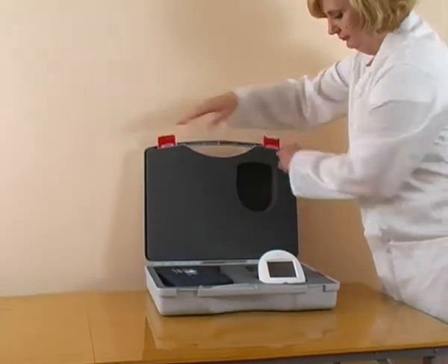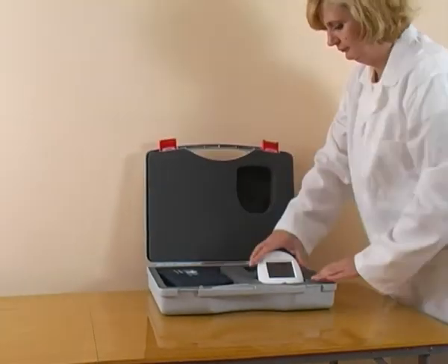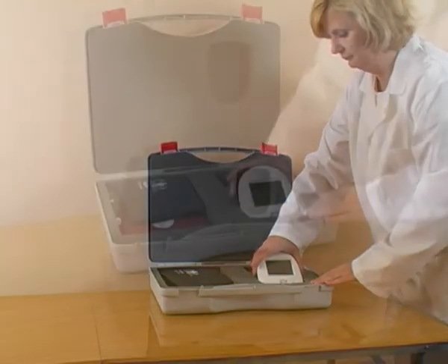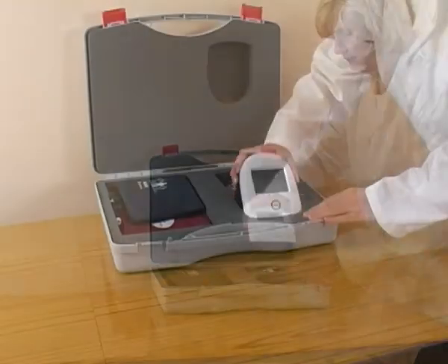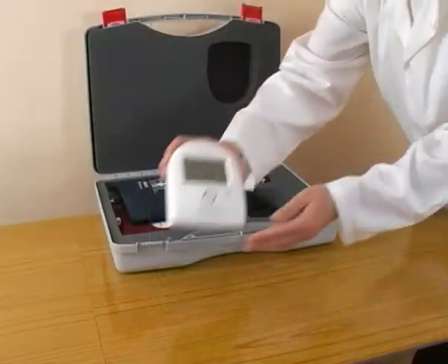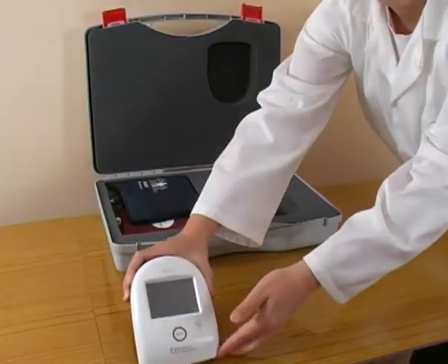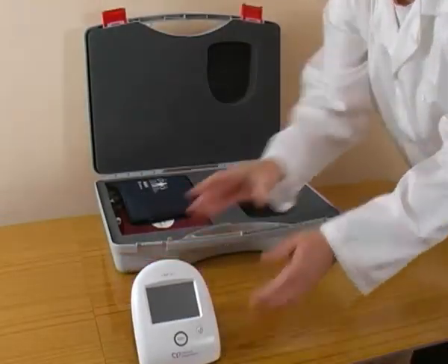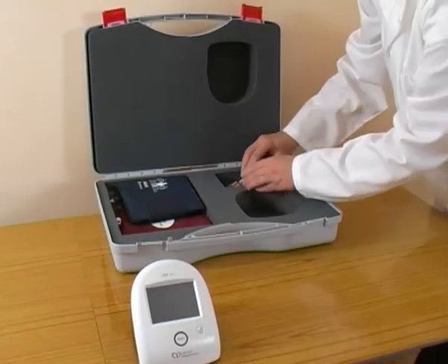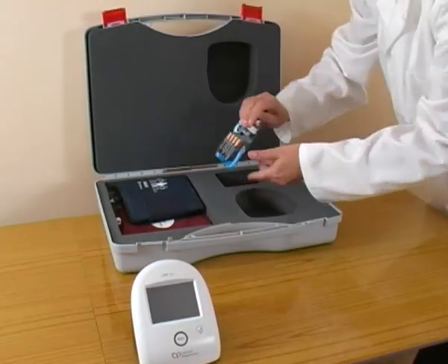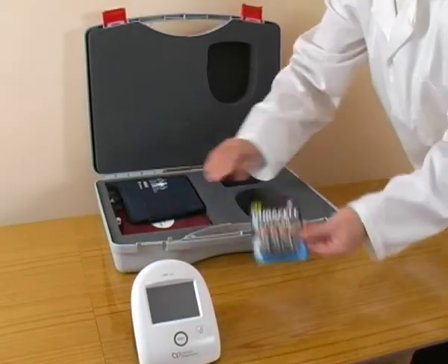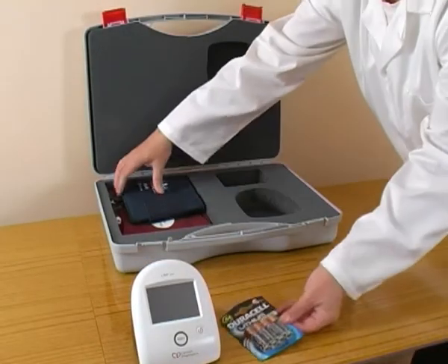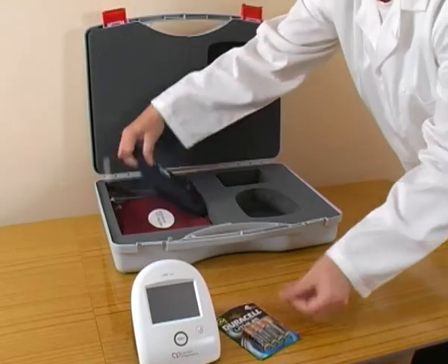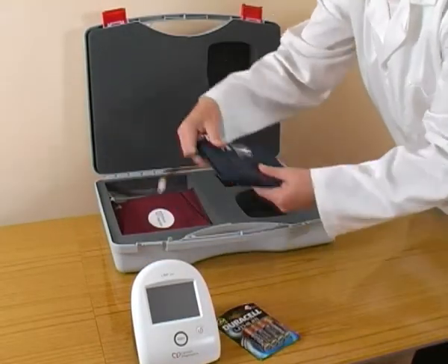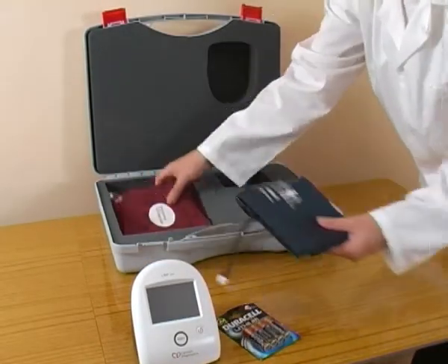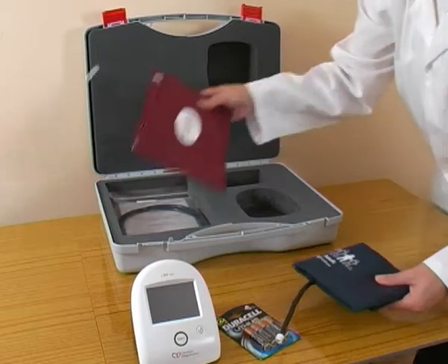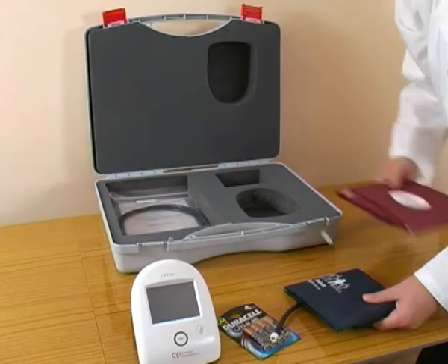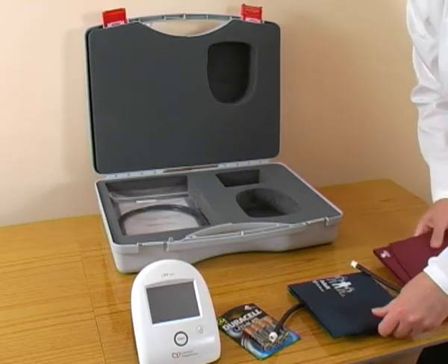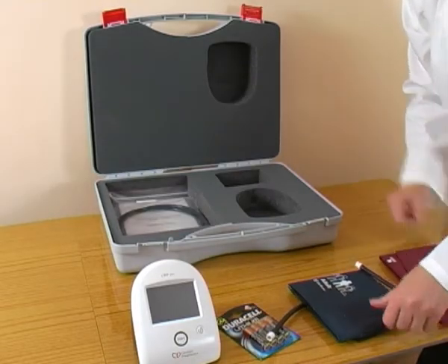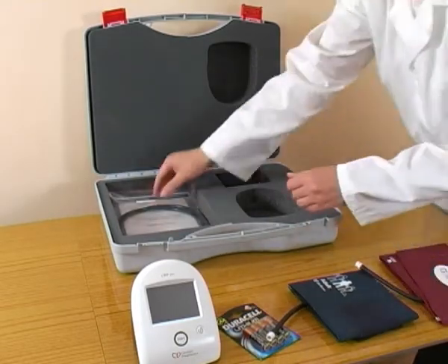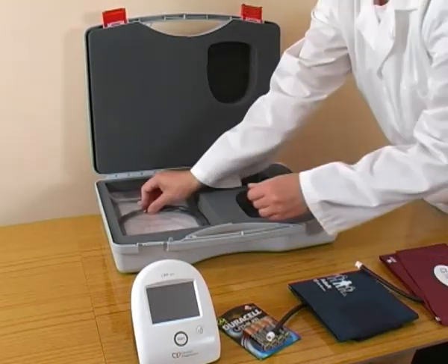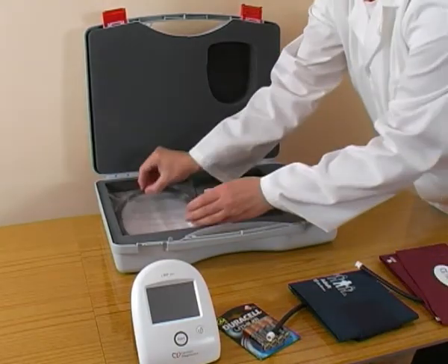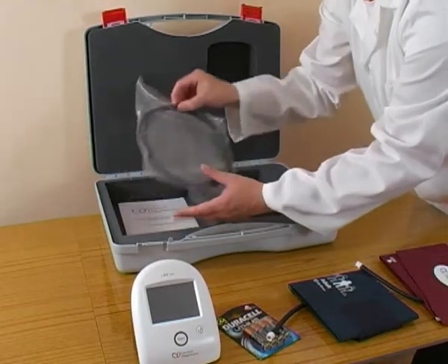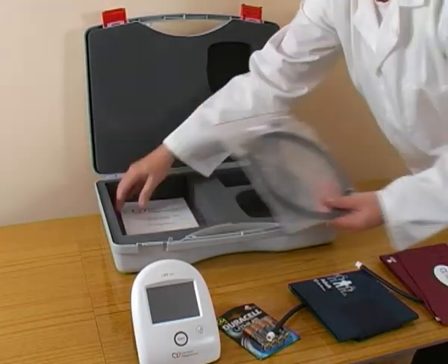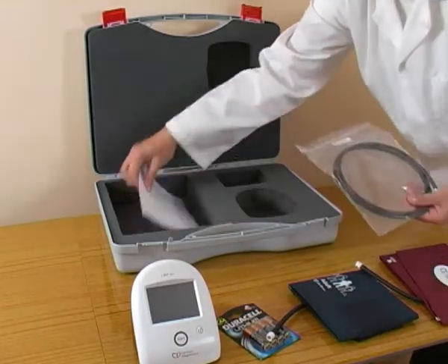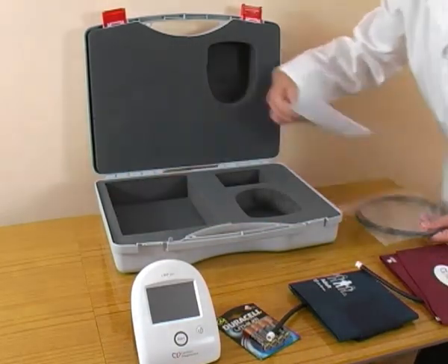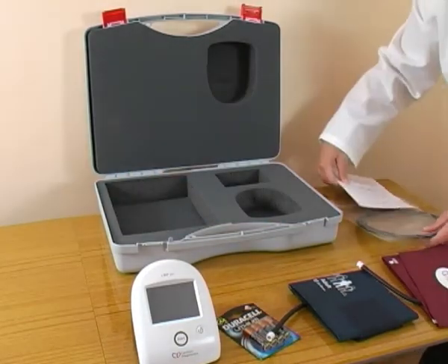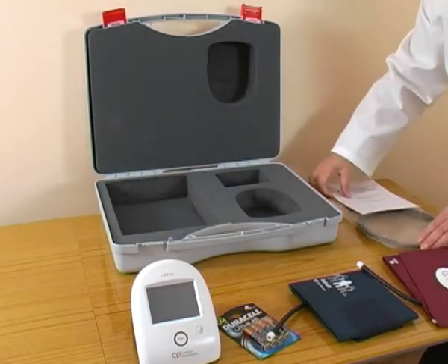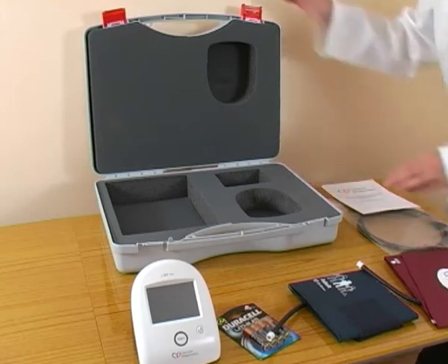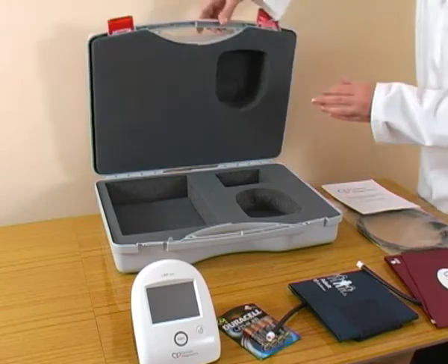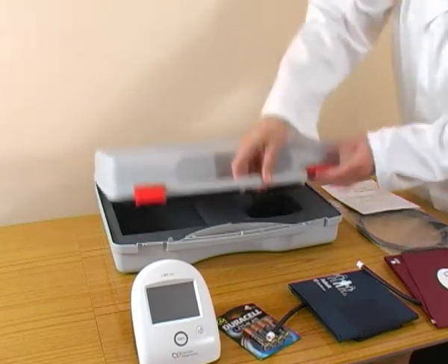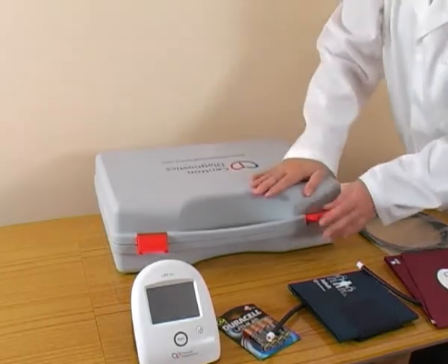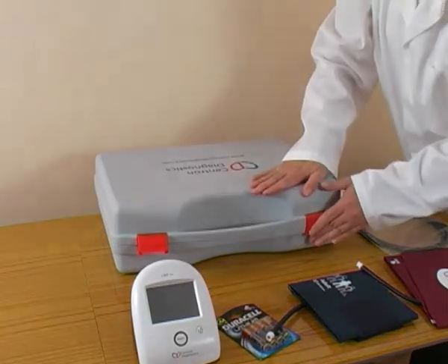The main instrument, the batteries, both standard and large arm cuffs, the connecting hose, and the operating manual.